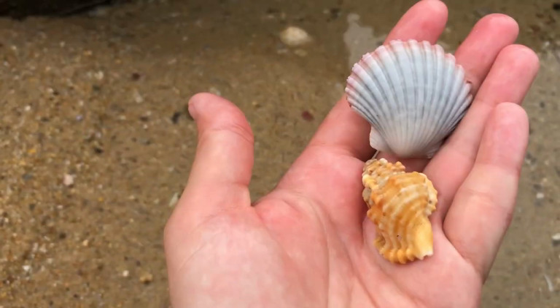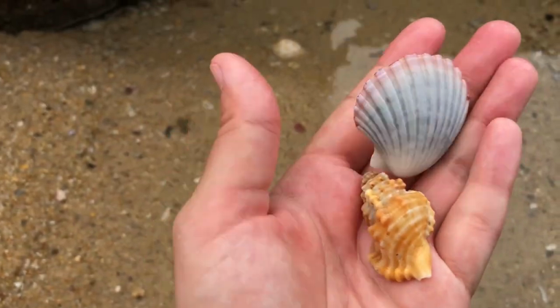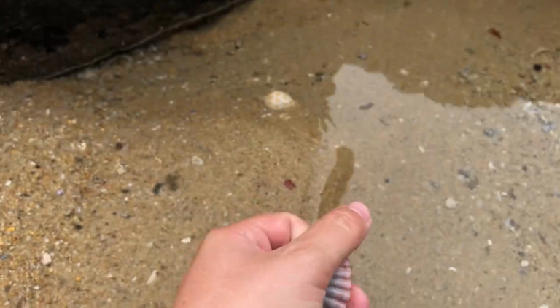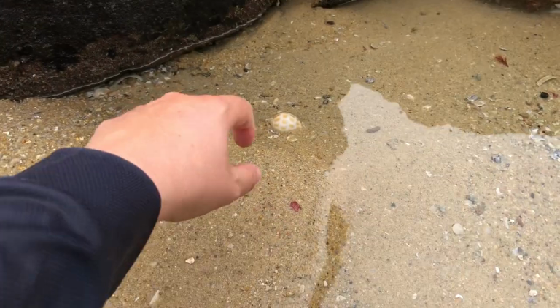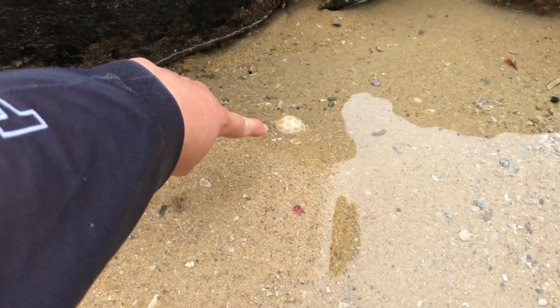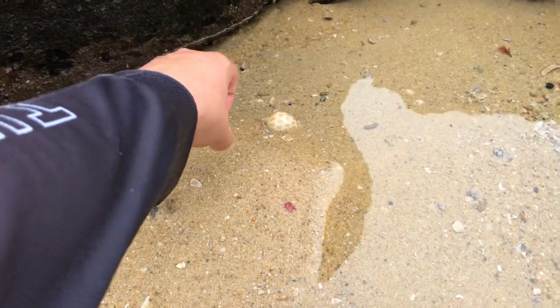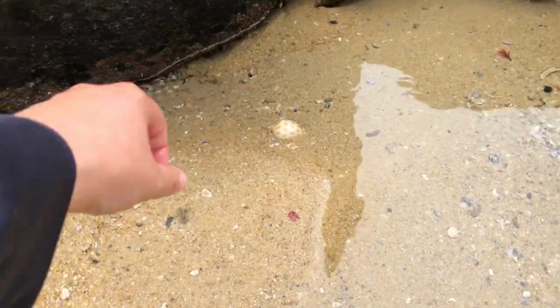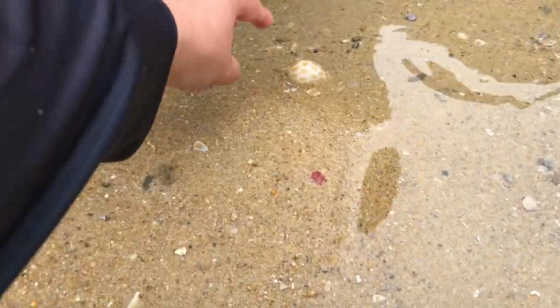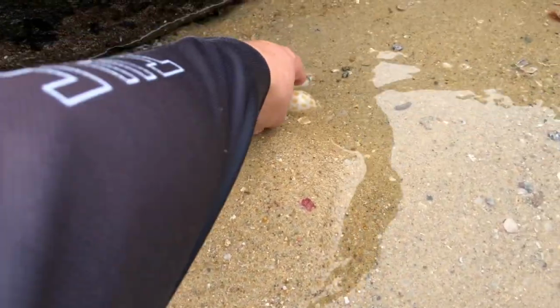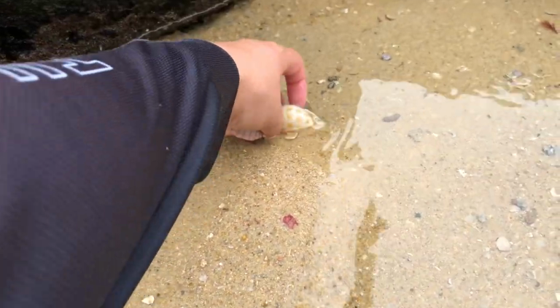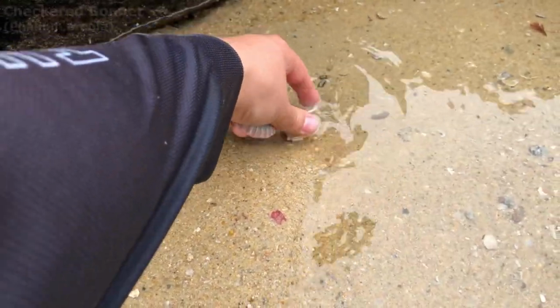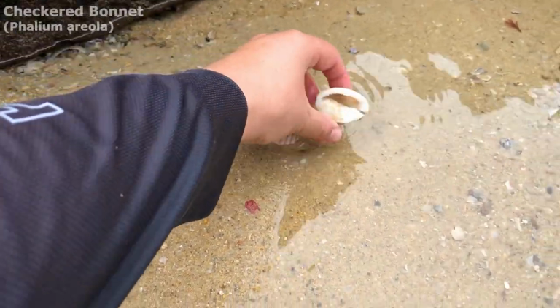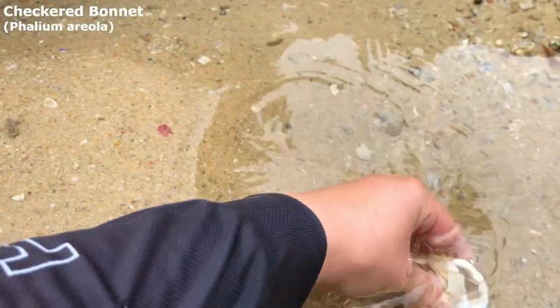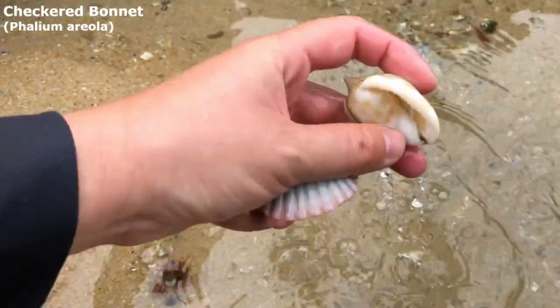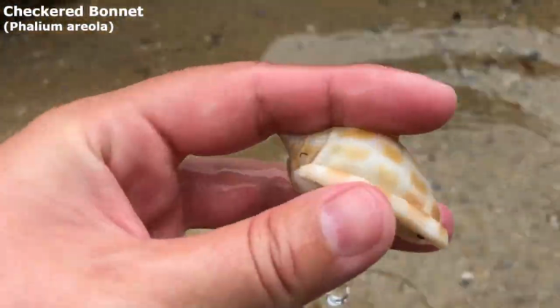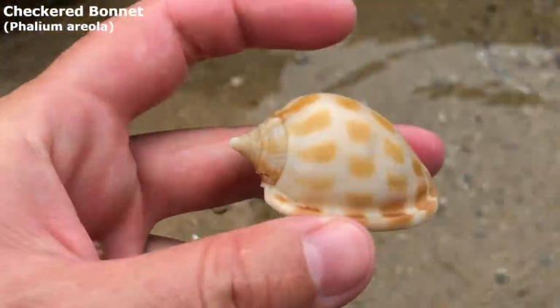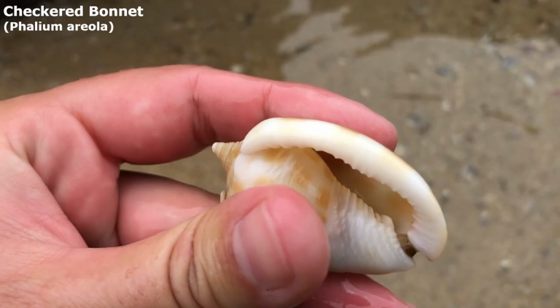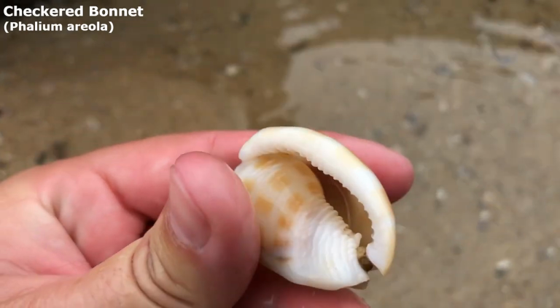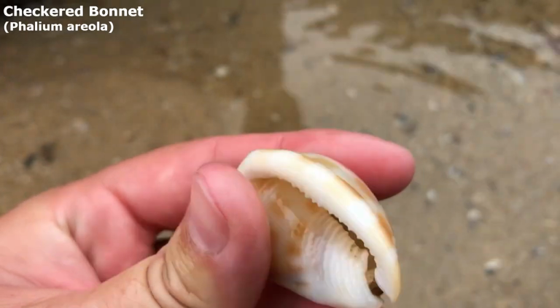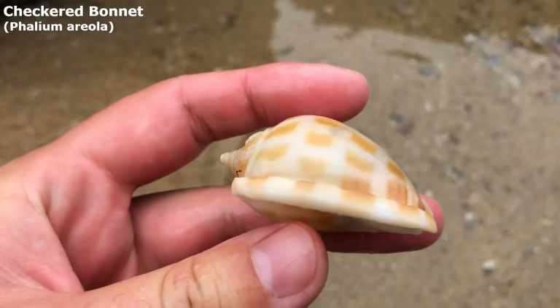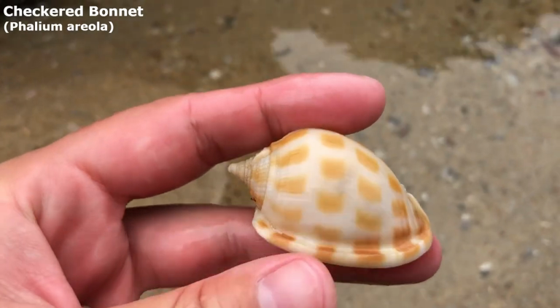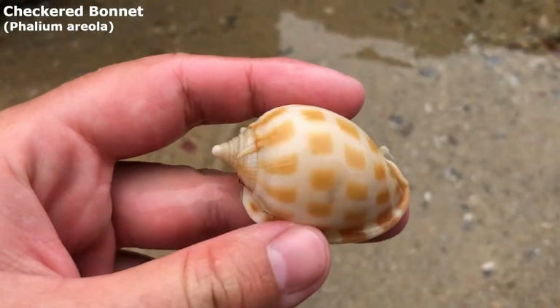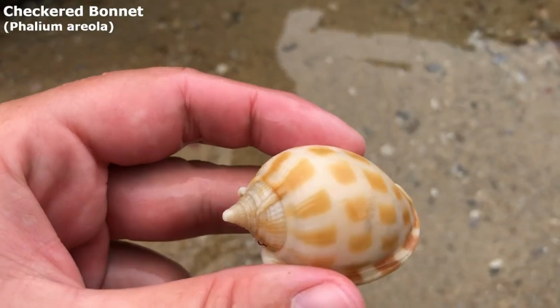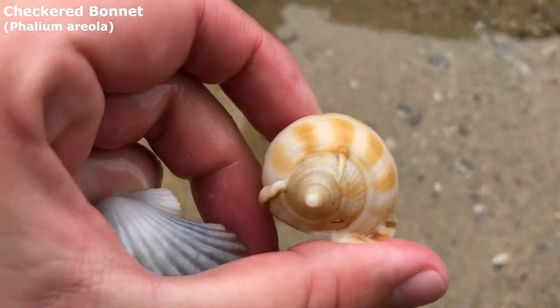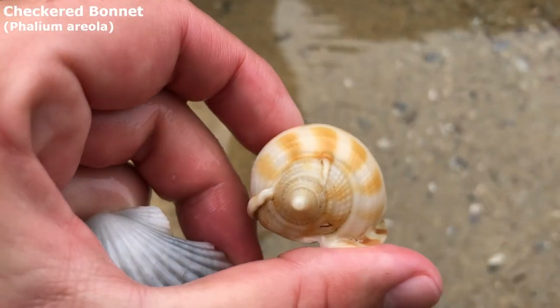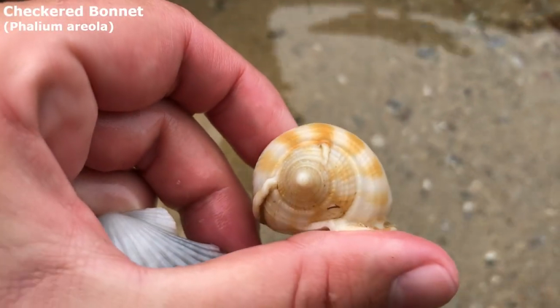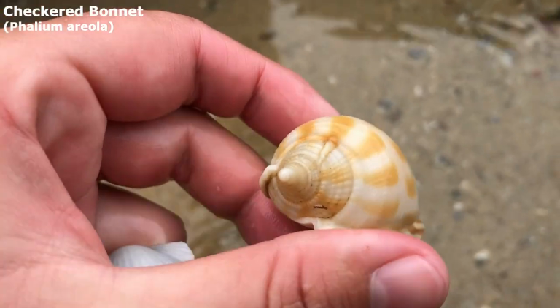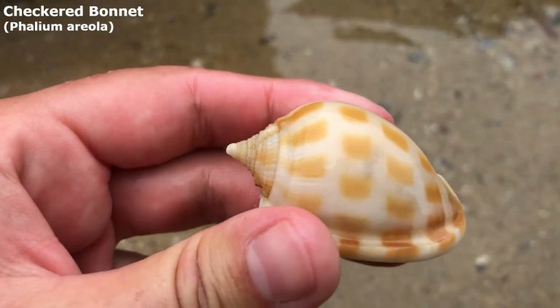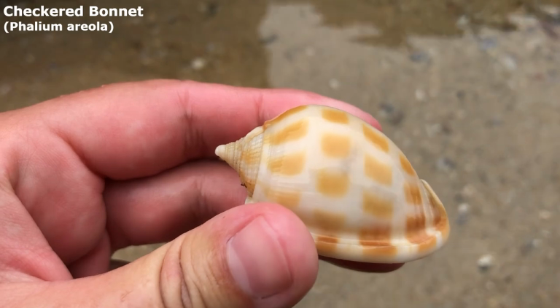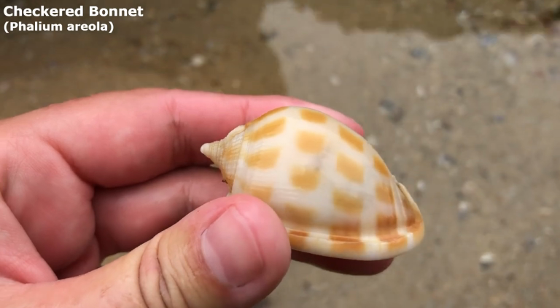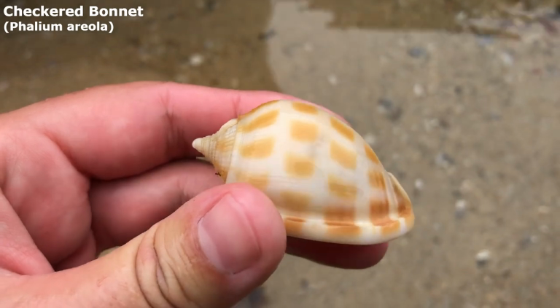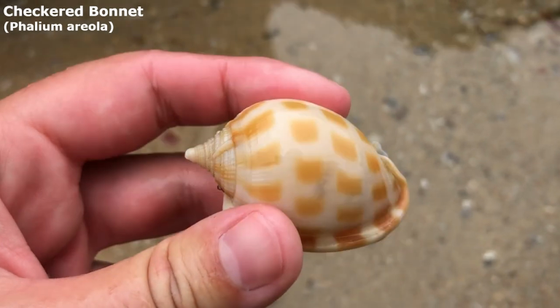I just picked up that triton and I didn't even see this one. Oh, it is whole. I don't see a crab in there either. Very nice. Got myself a lovely checkered bonnet right here.